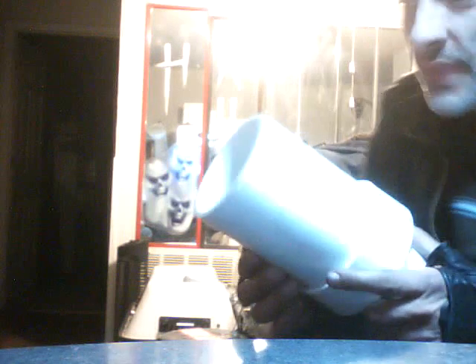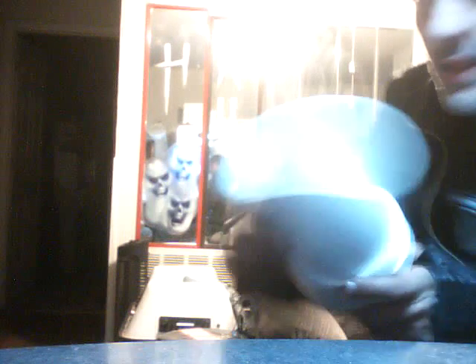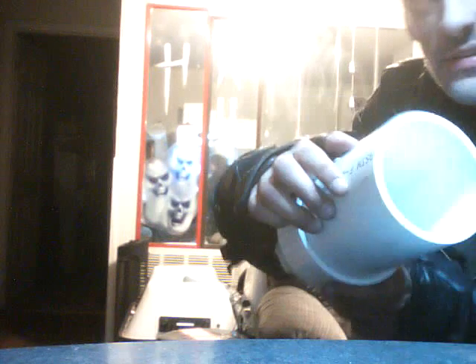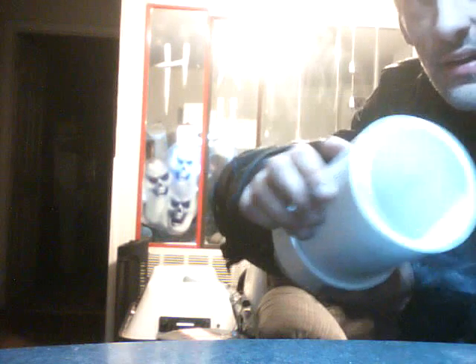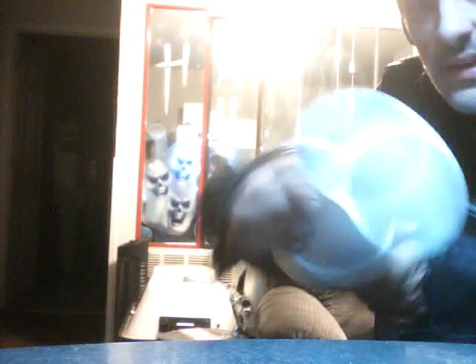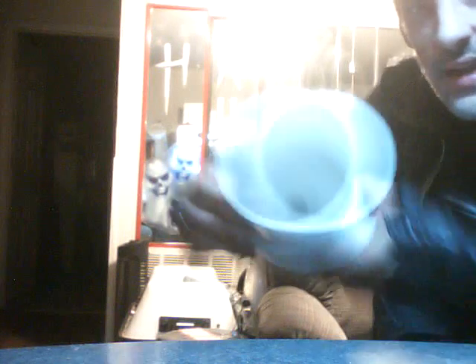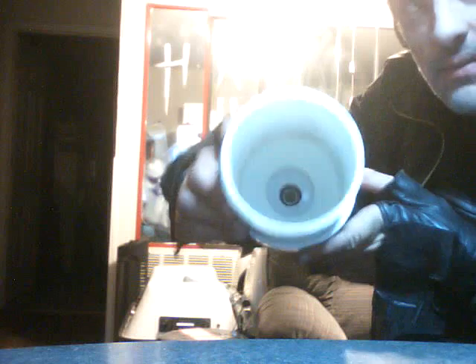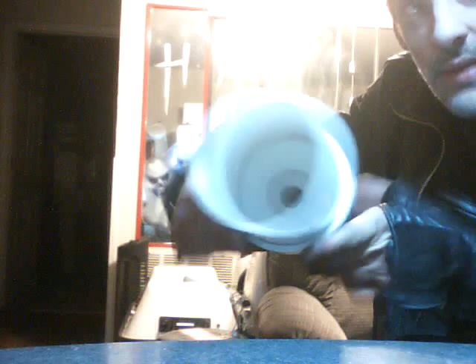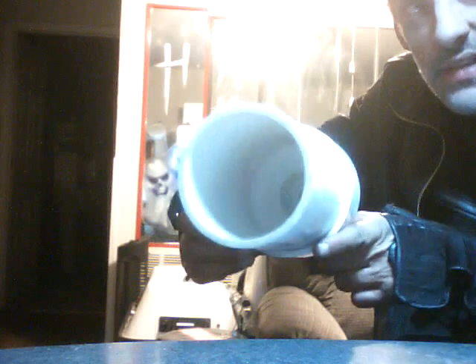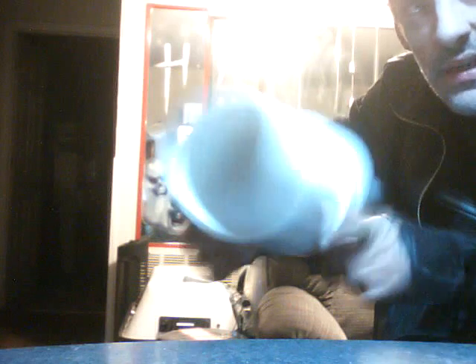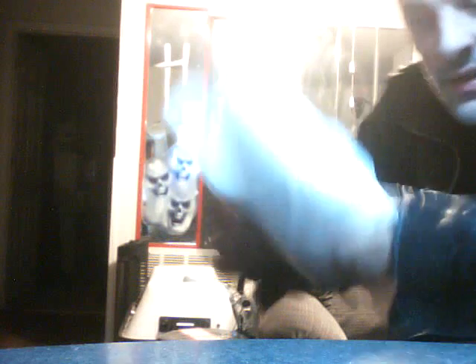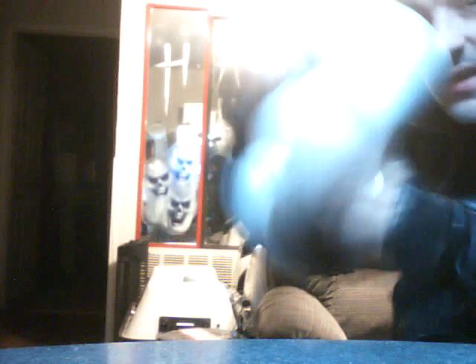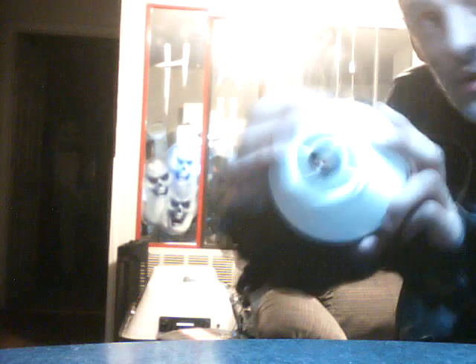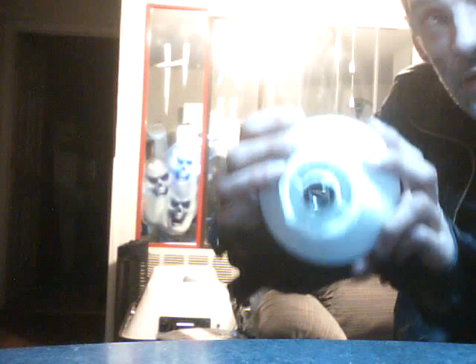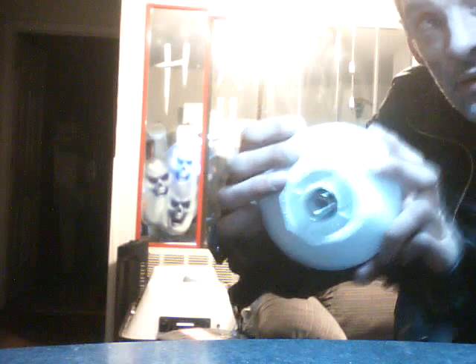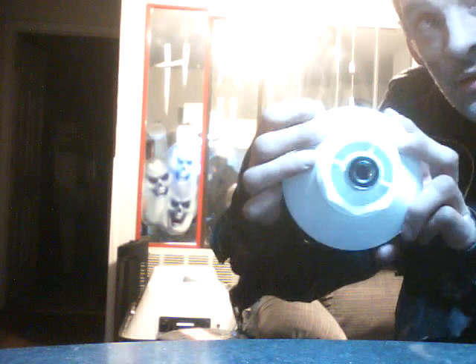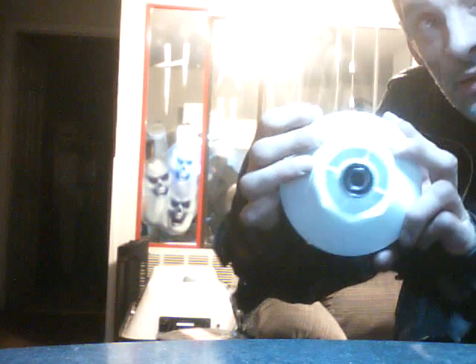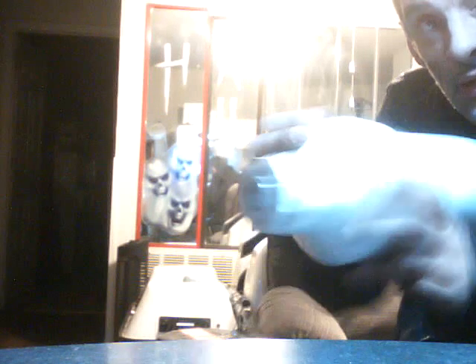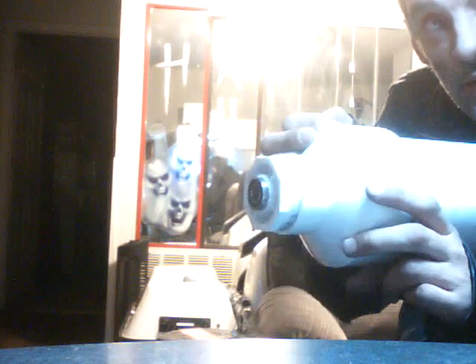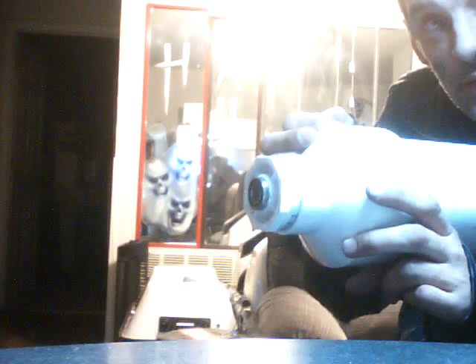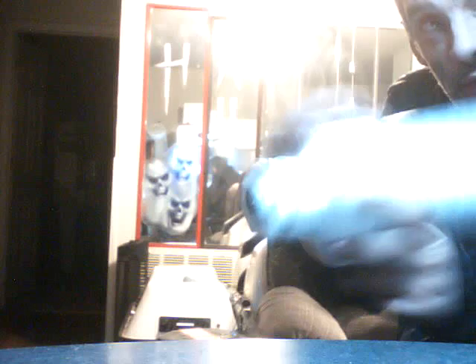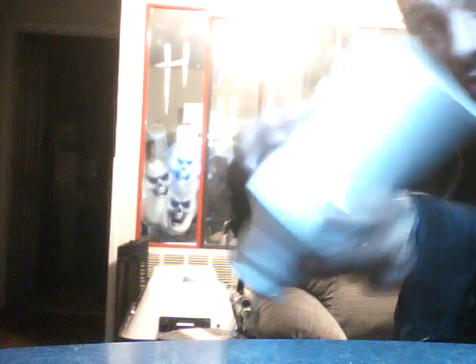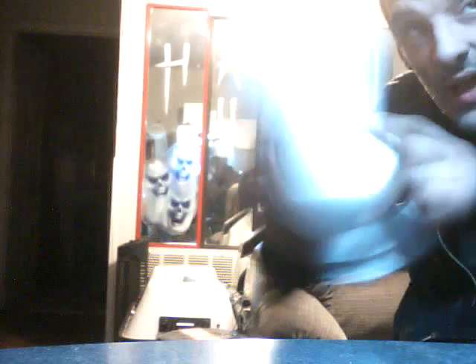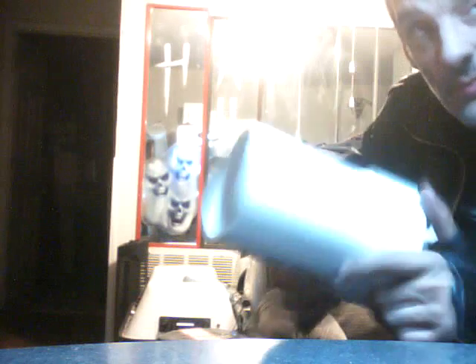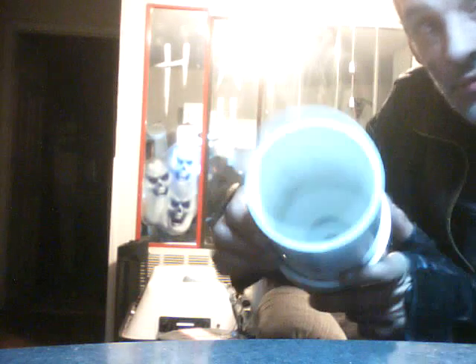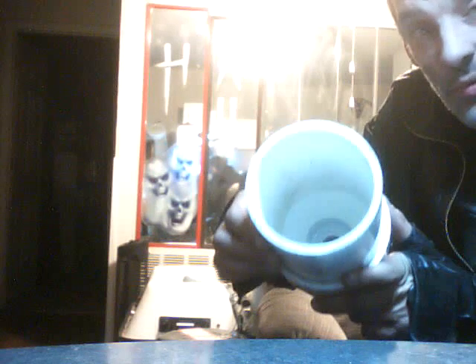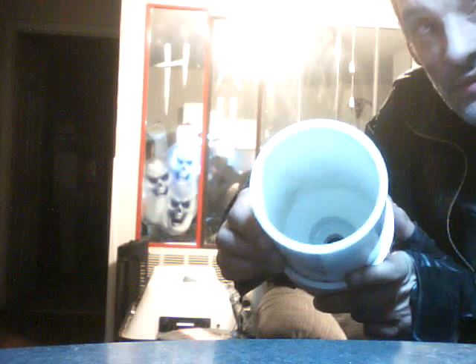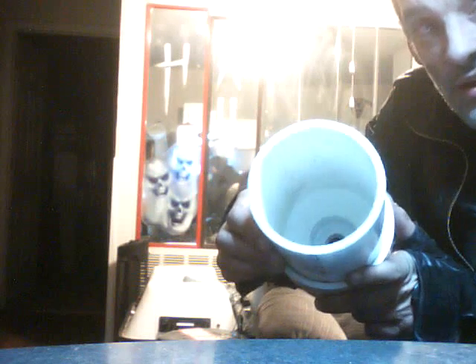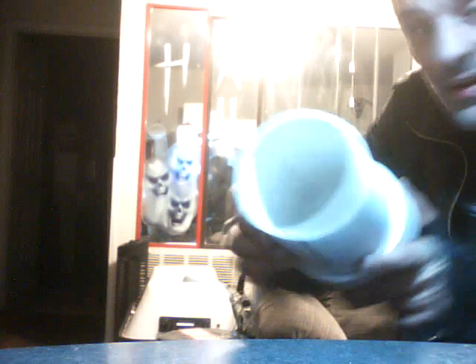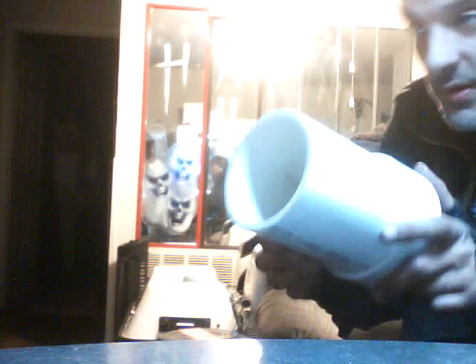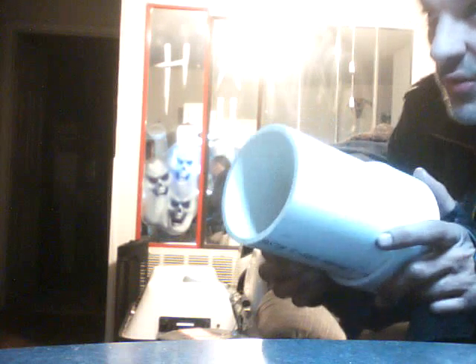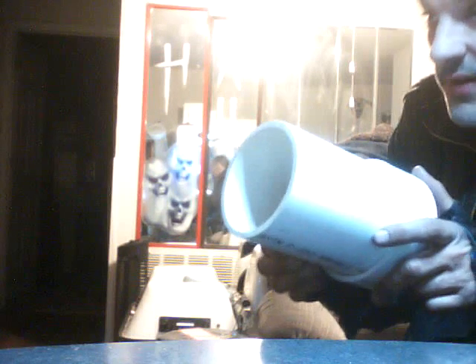This is the tank made of PVC. It's got a bearing, and we've got another side. But before we put the other side on, here is the water hammer.